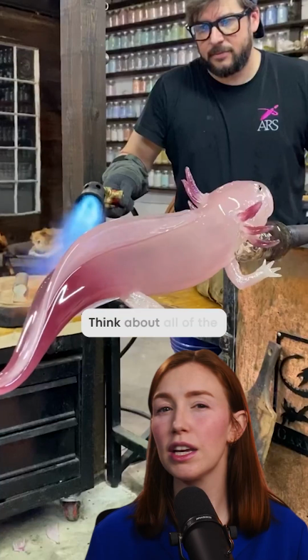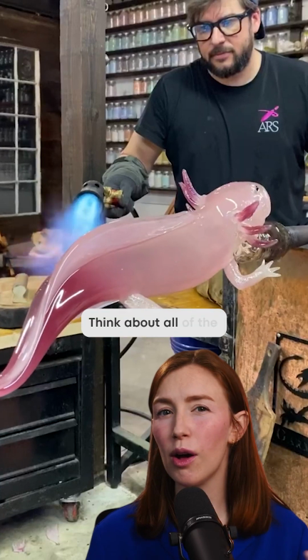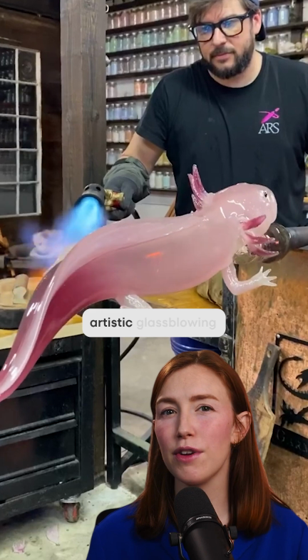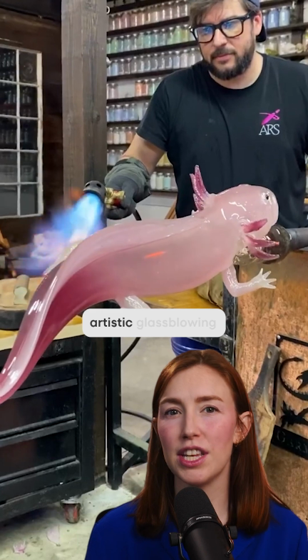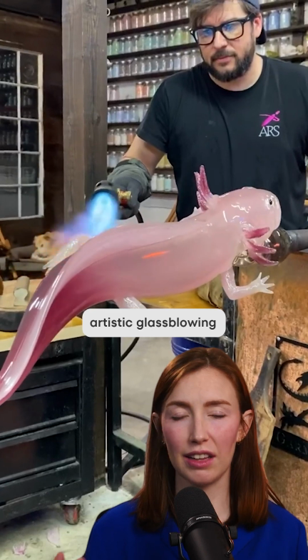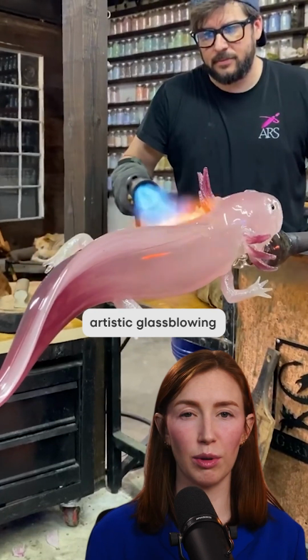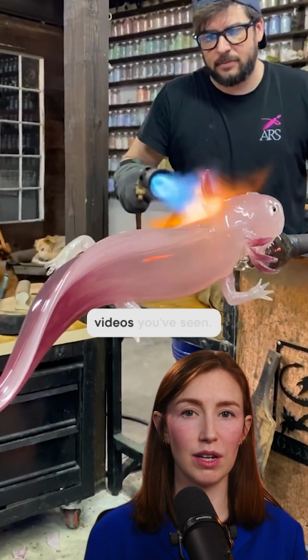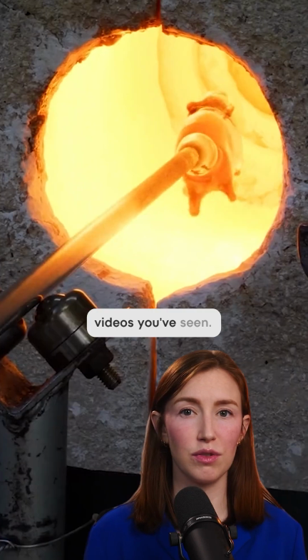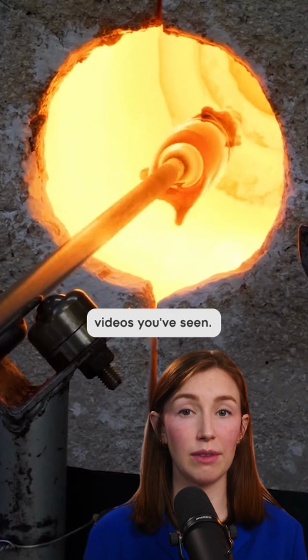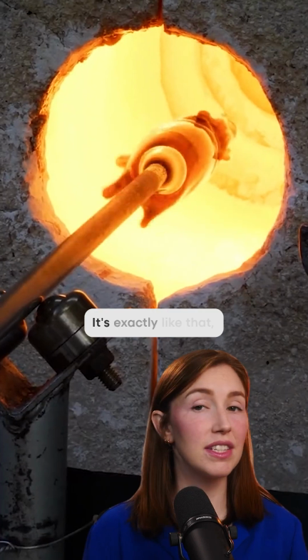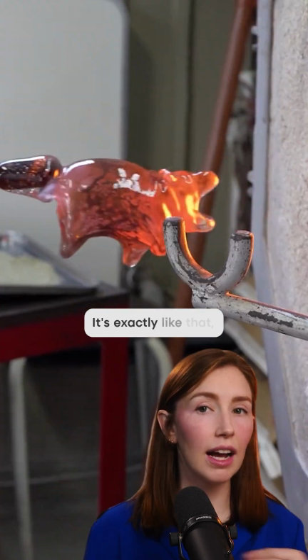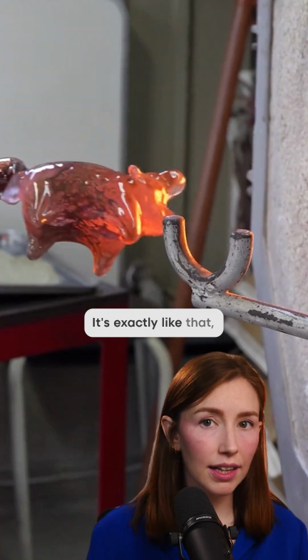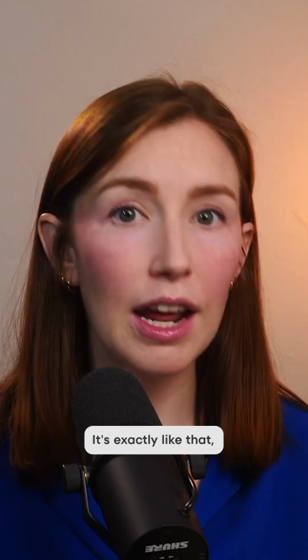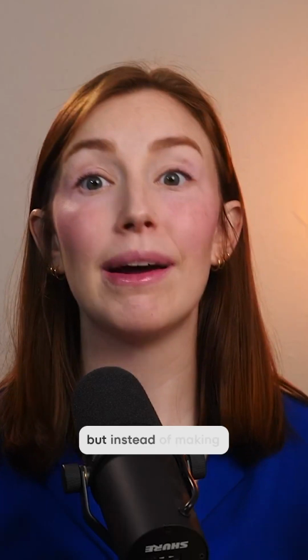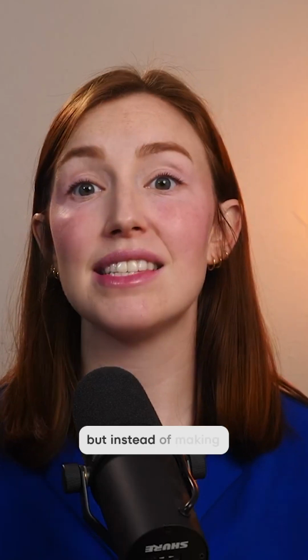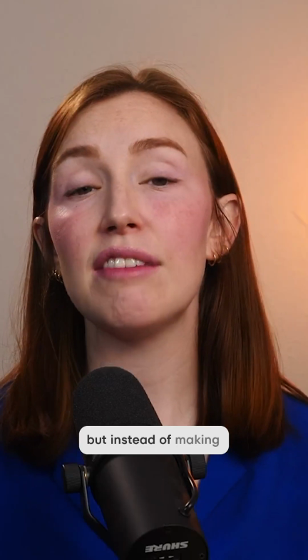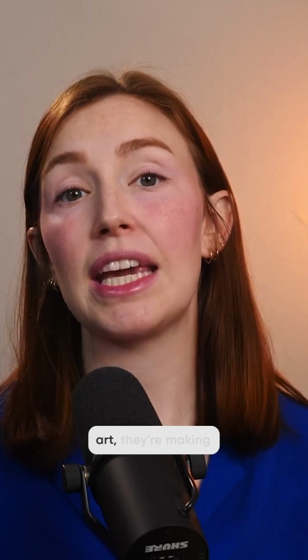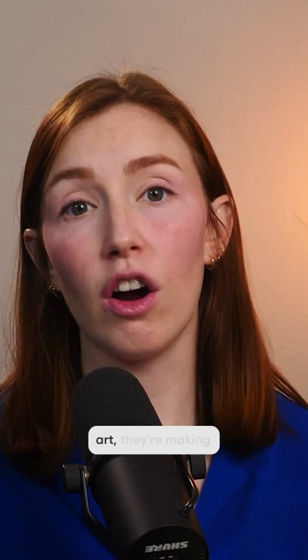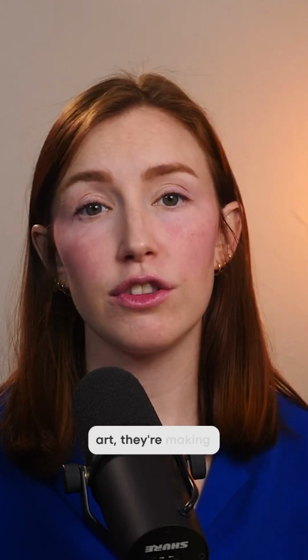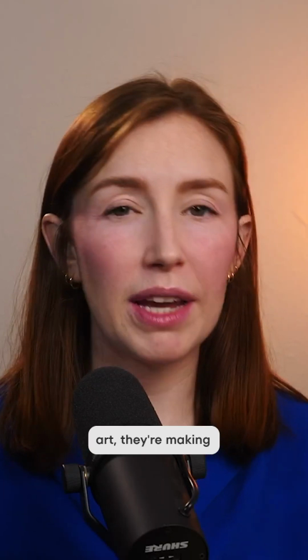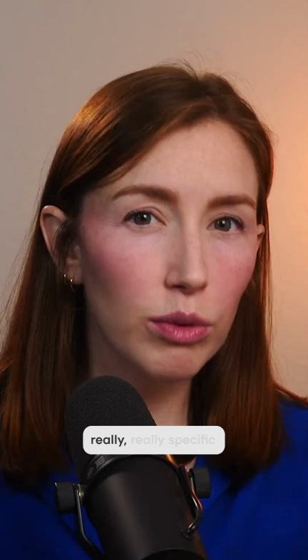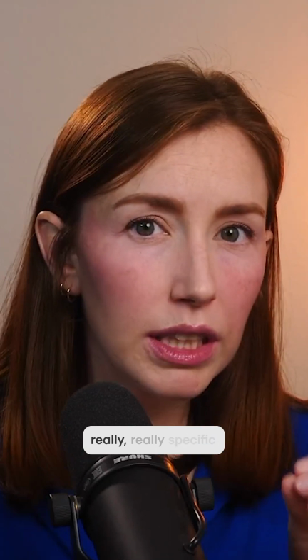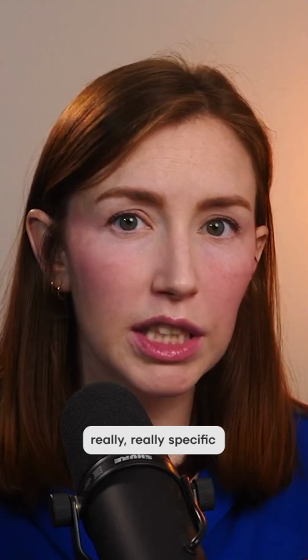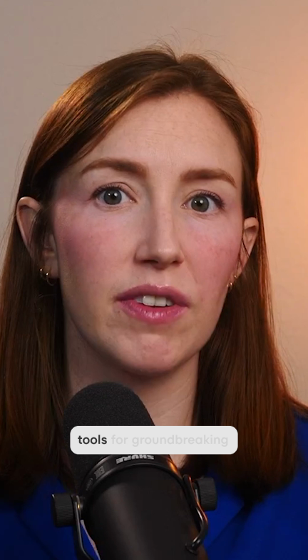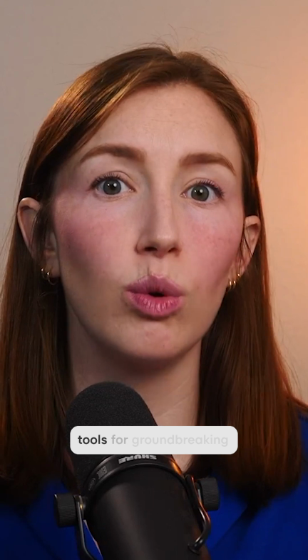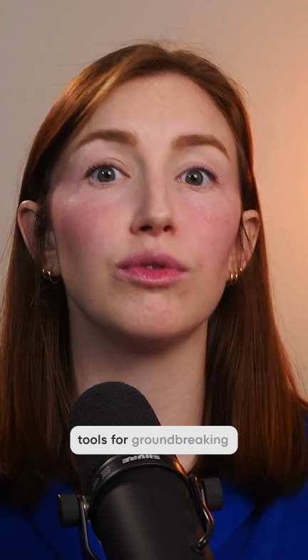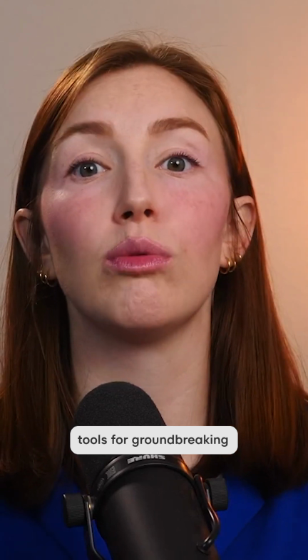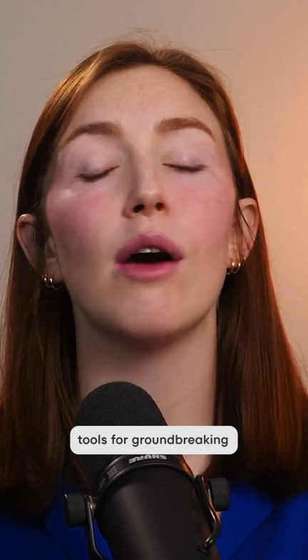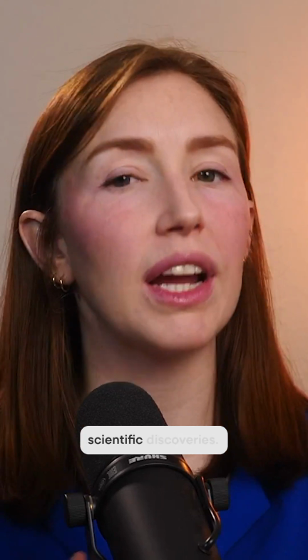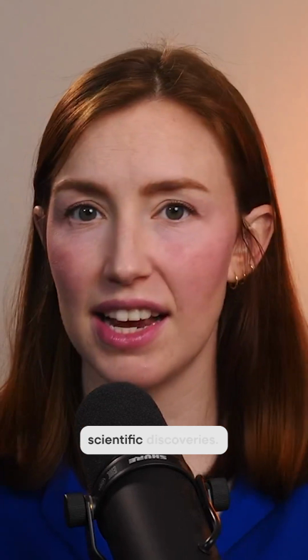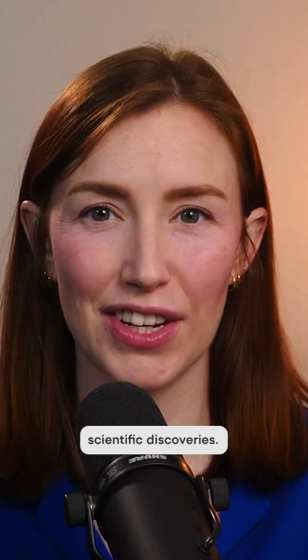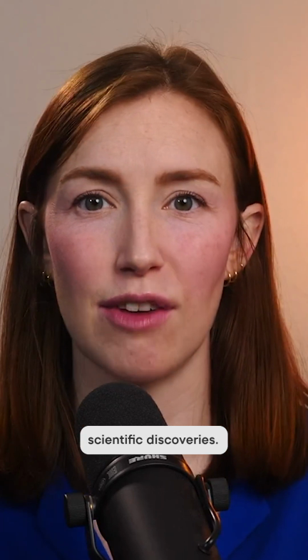Think about all of the artistic glass blowing videos you've seen. It's exactly like that, but instead of making art, they're making really, really specific tools for groundbreaking scientific discoveries.